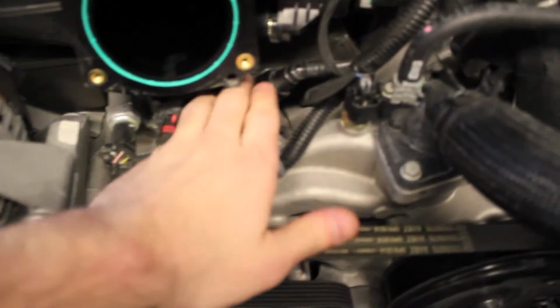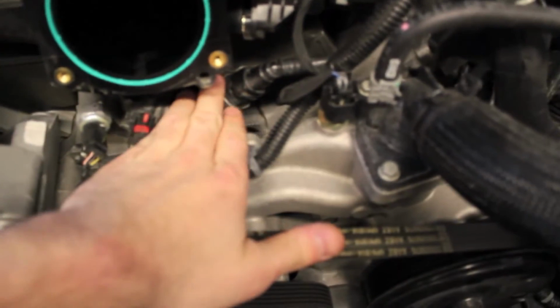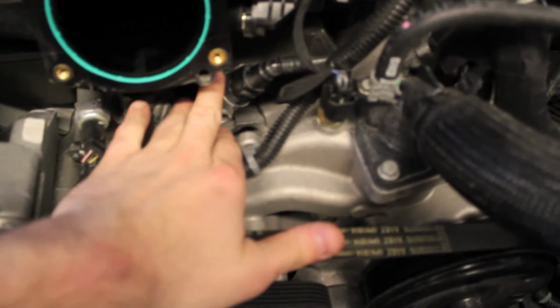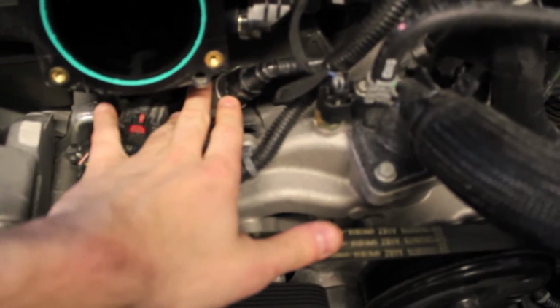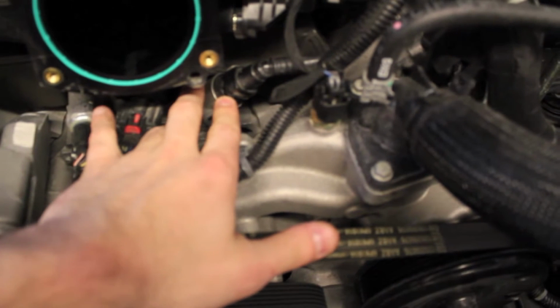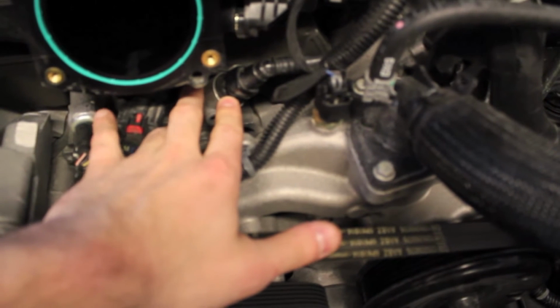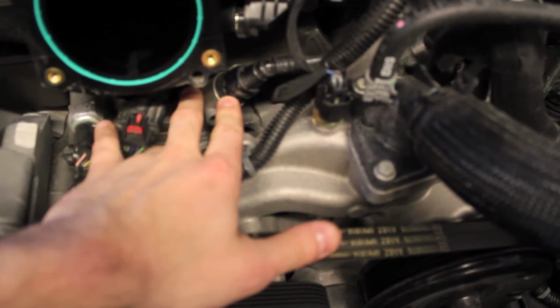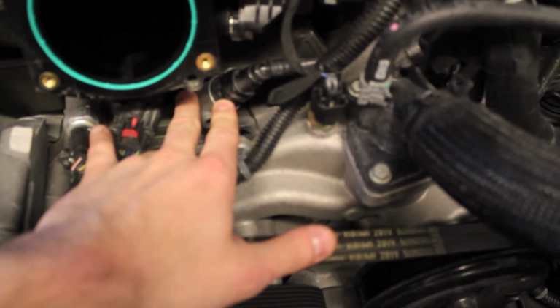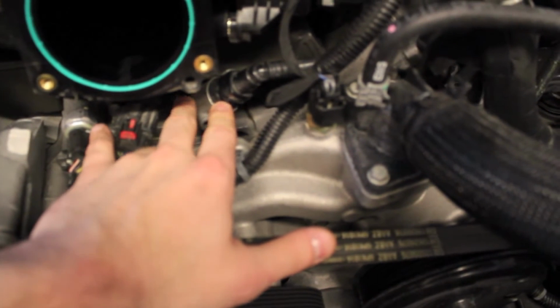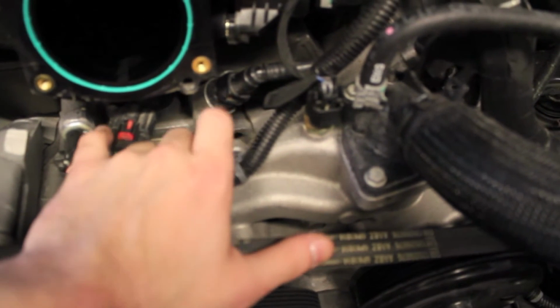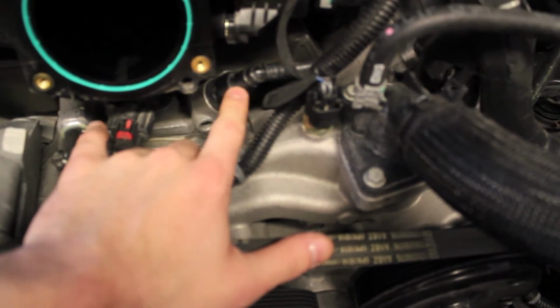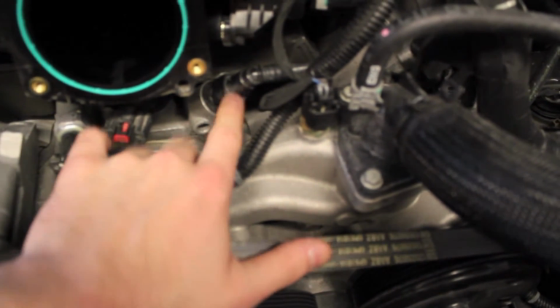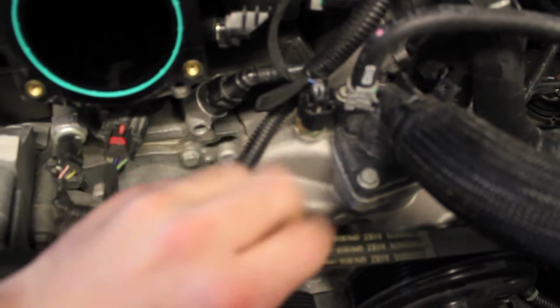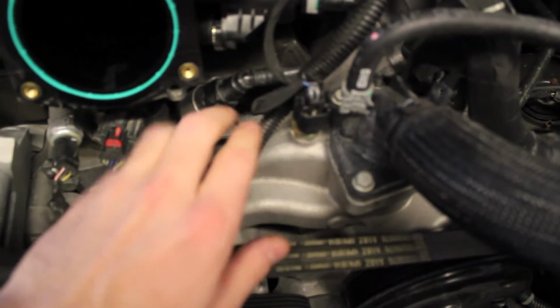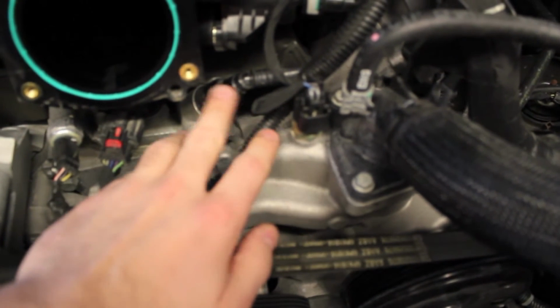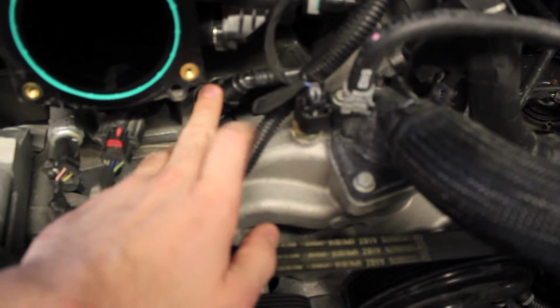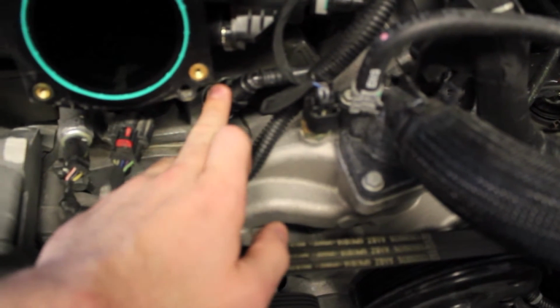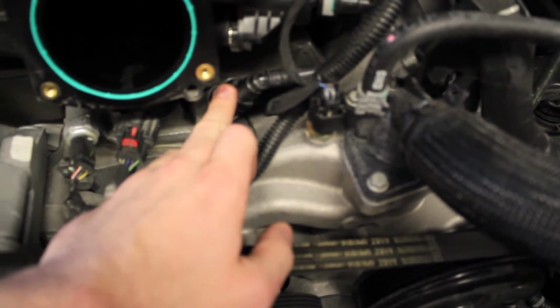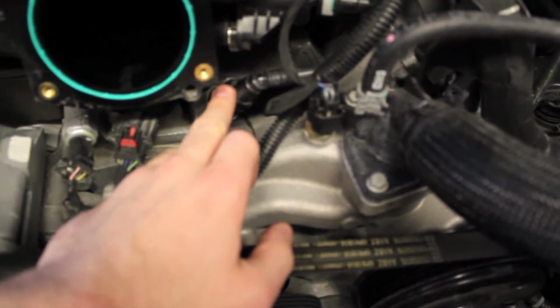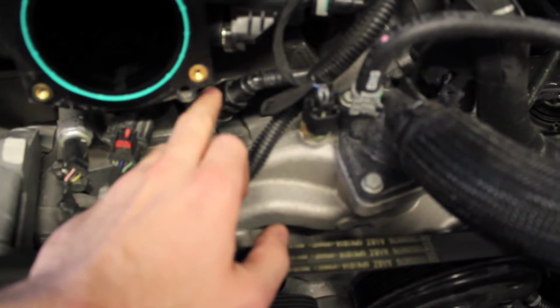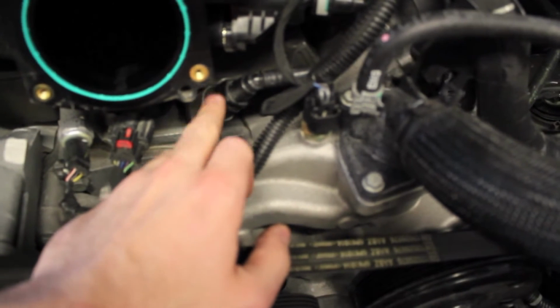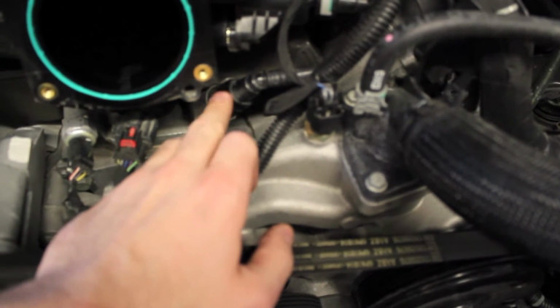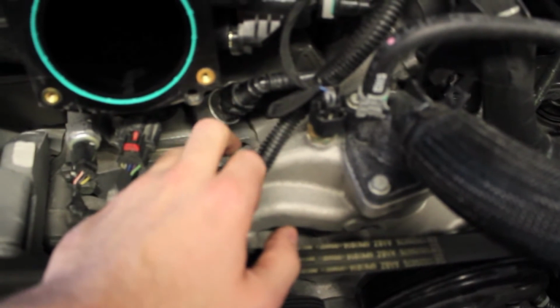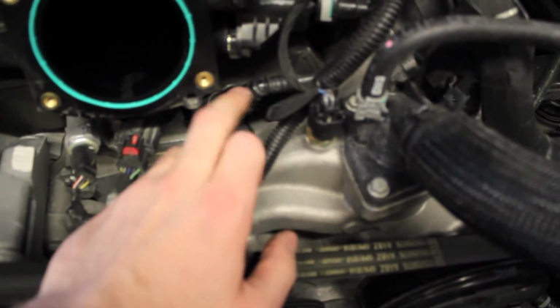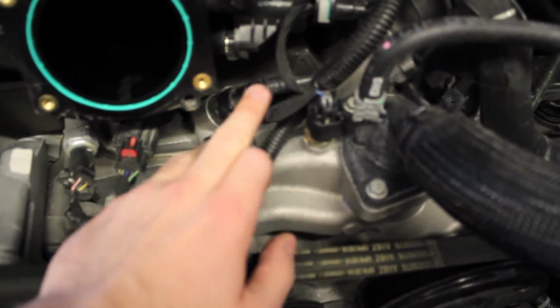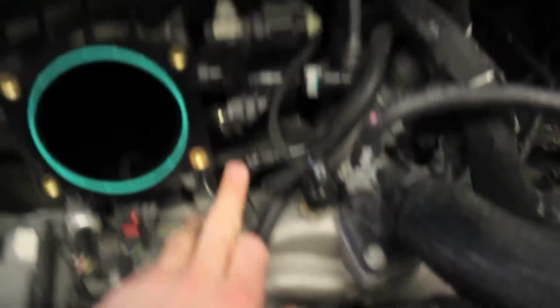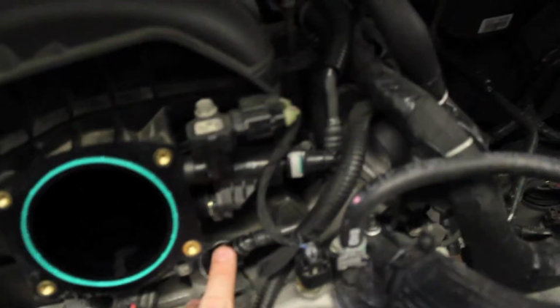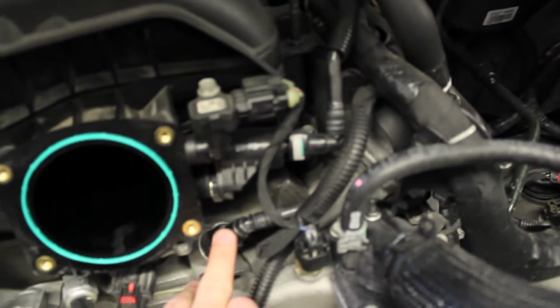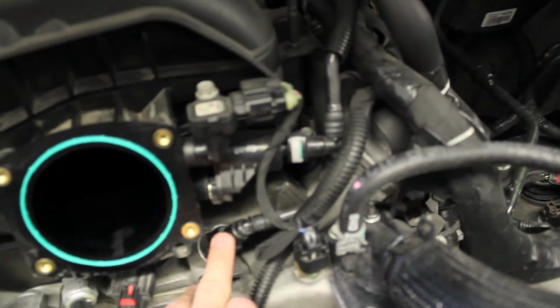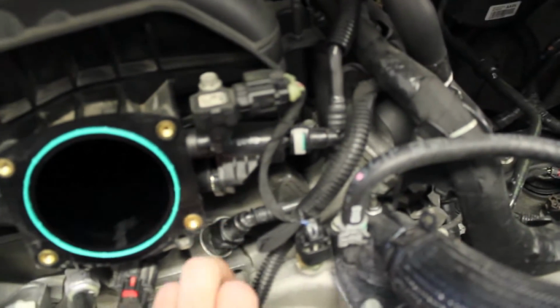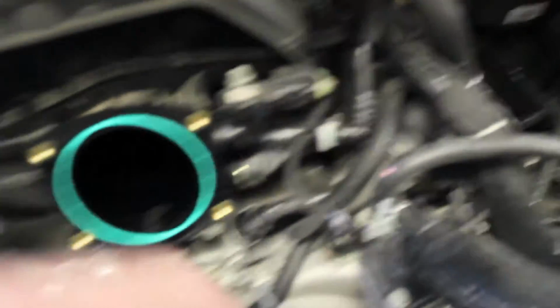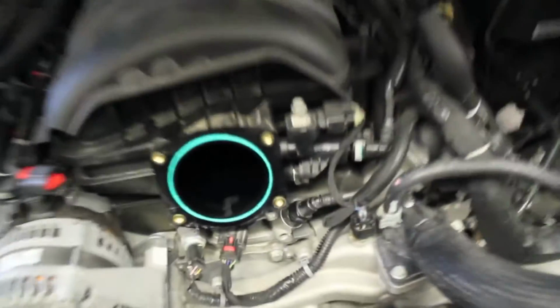This is the 5.3 one. The motor is warm underneath so I'm going to go ahead and disconnect that and show you where the one on the back side needs to come off to.